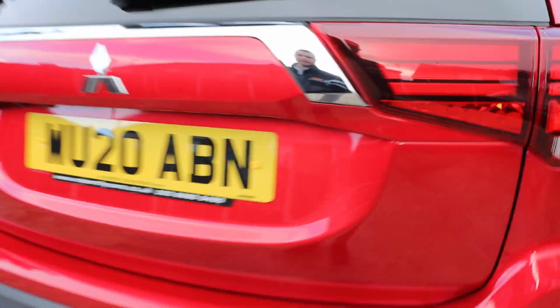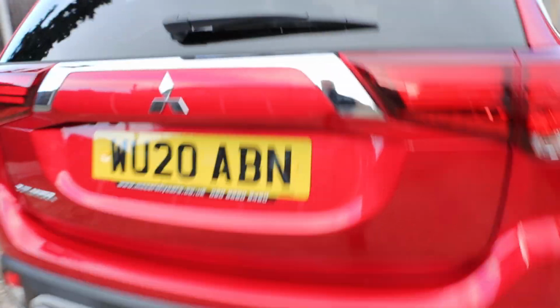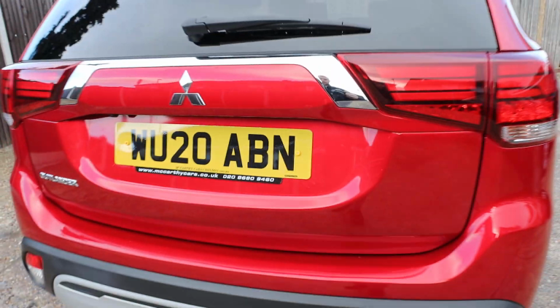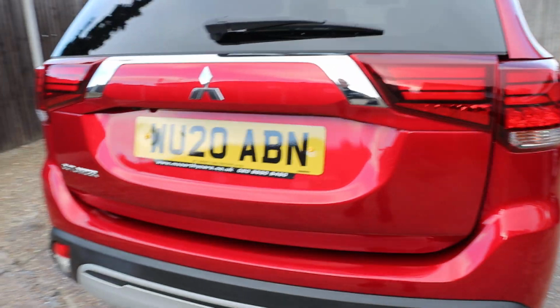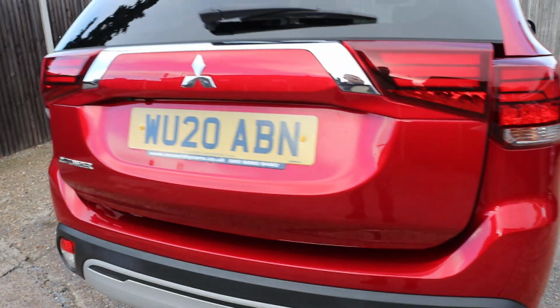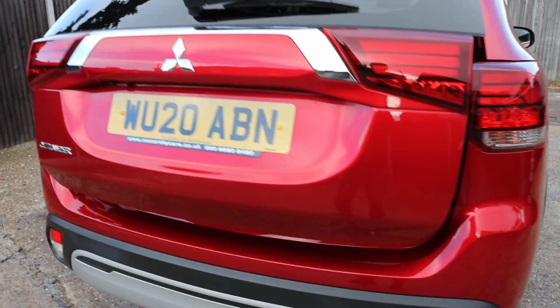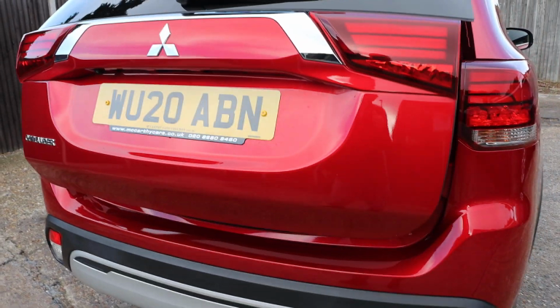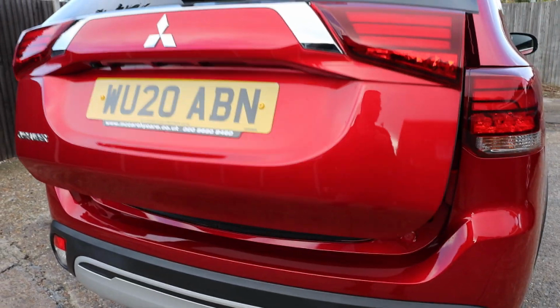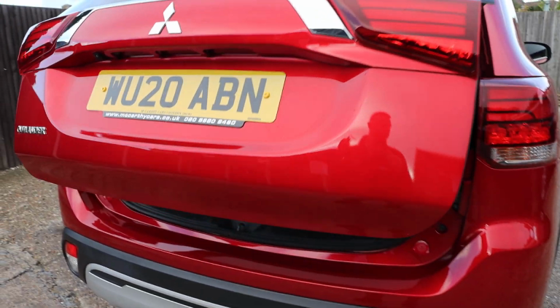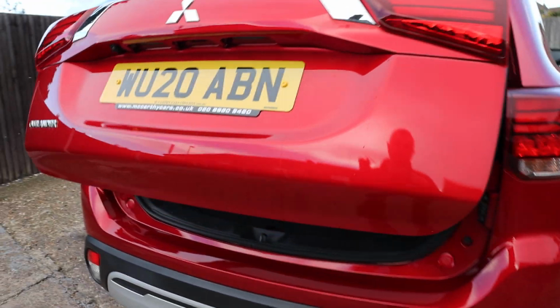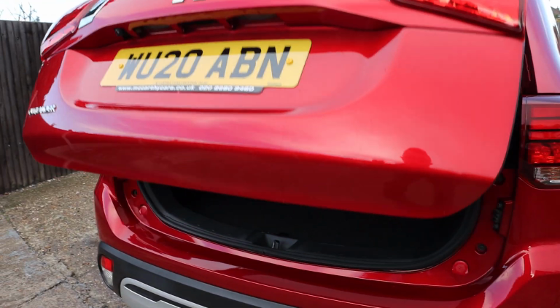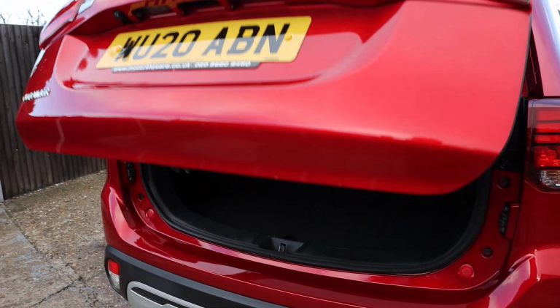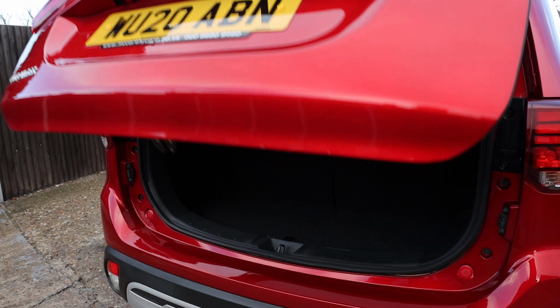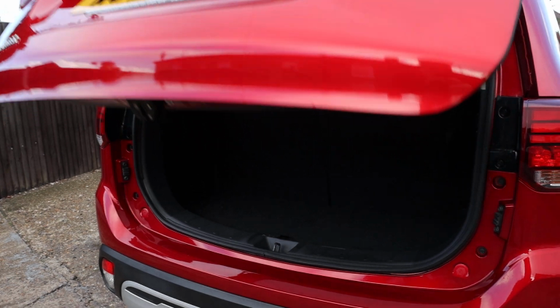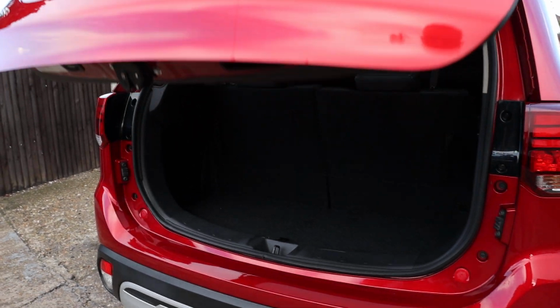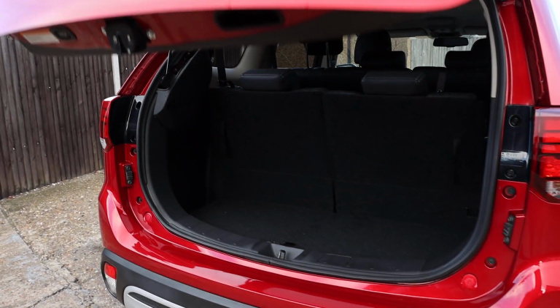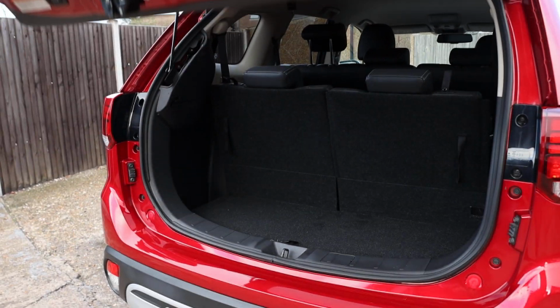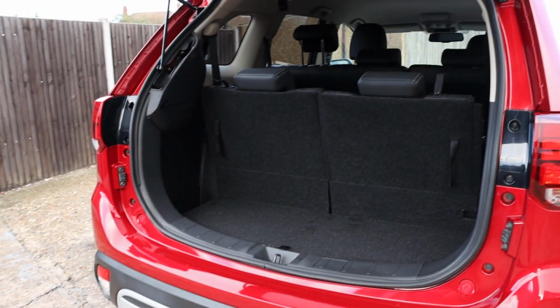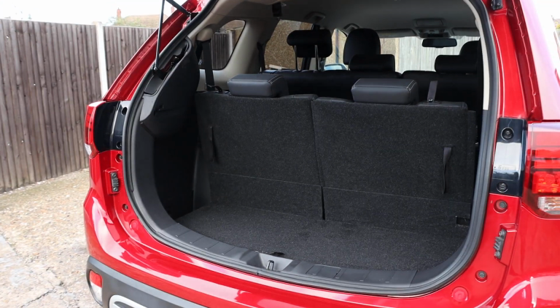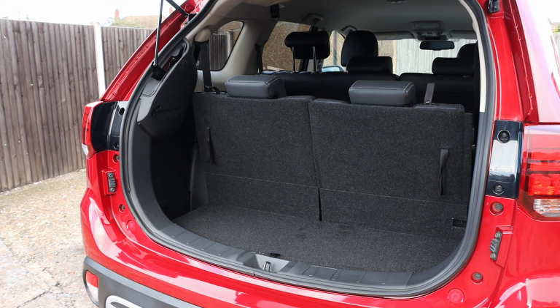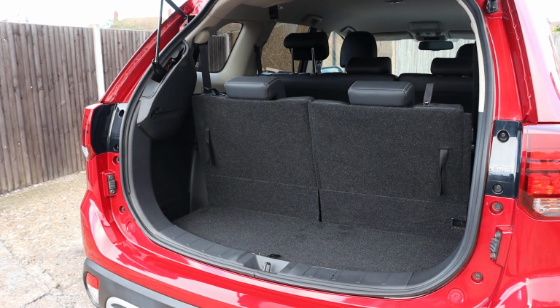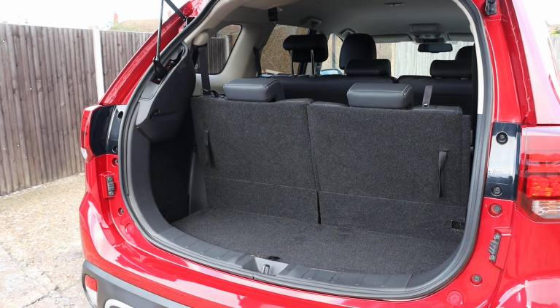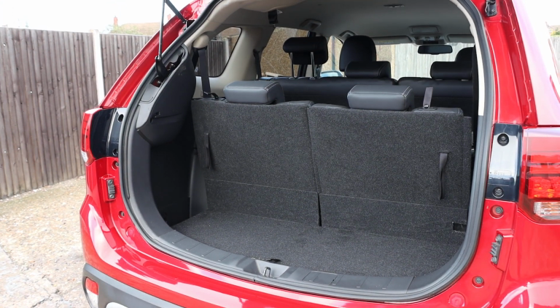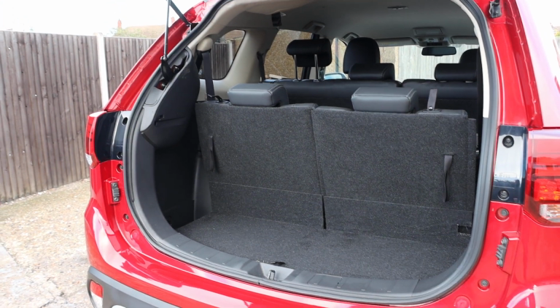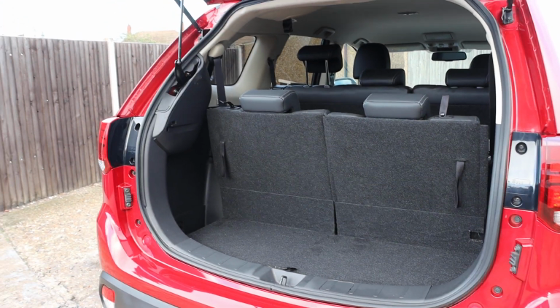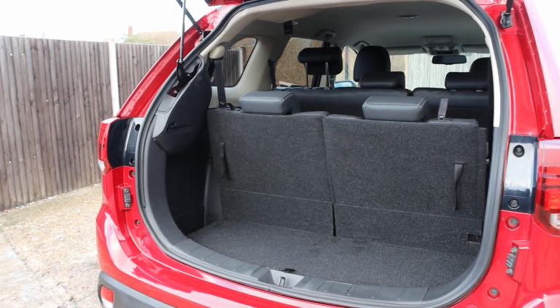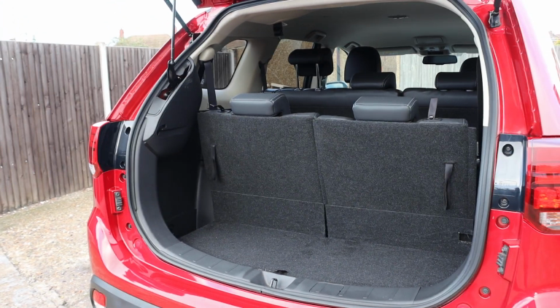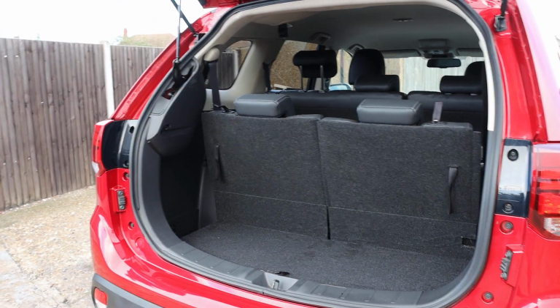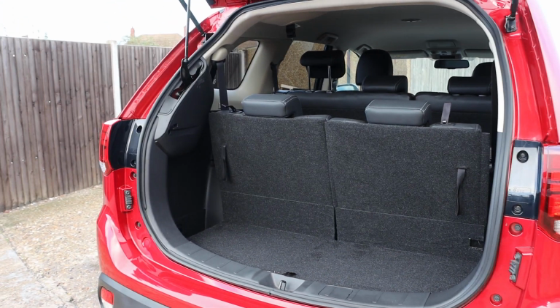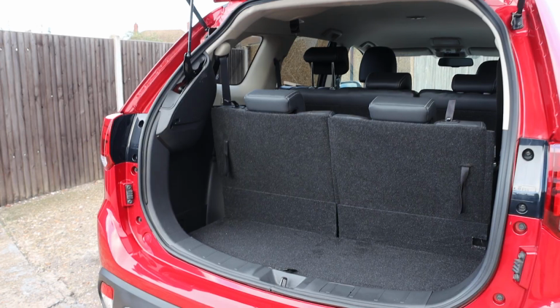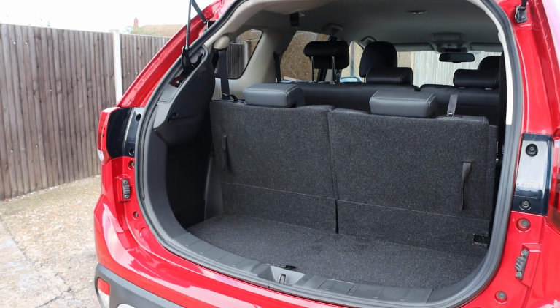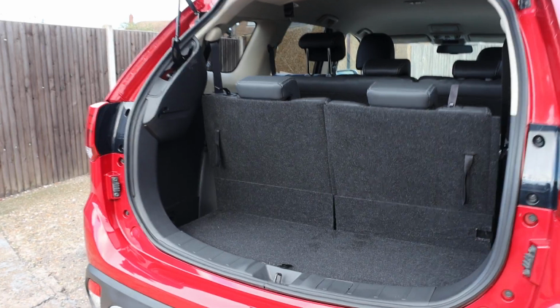The car has an electric tailgate and is a seven-seater, with two extra seats in the back that are split and folding.